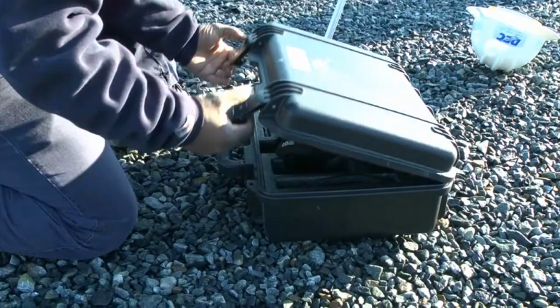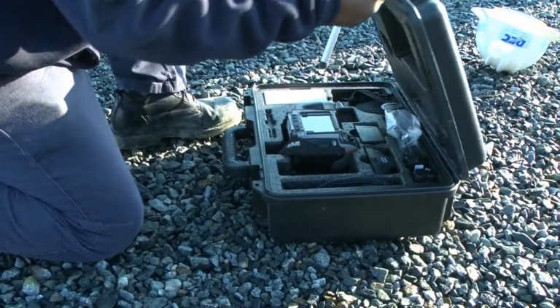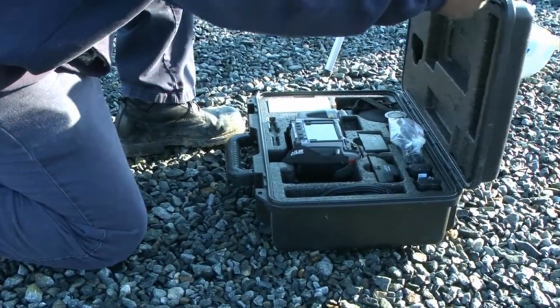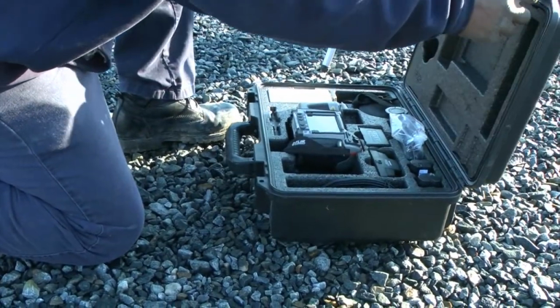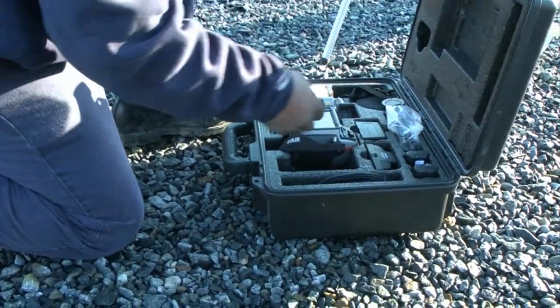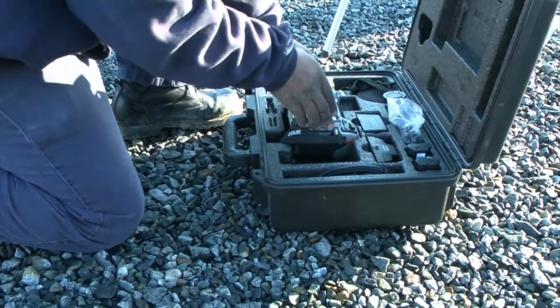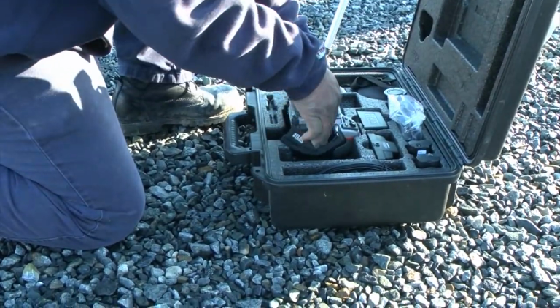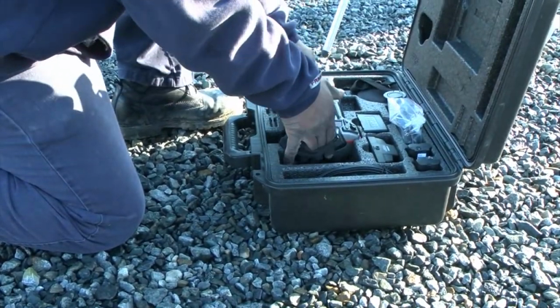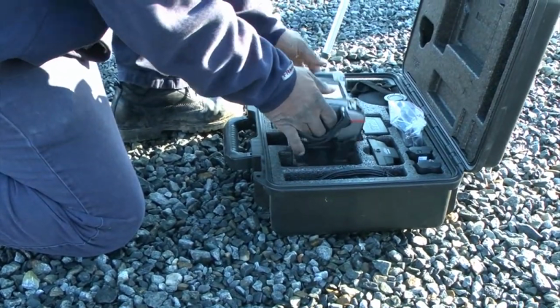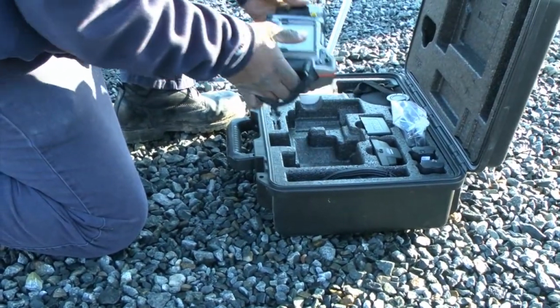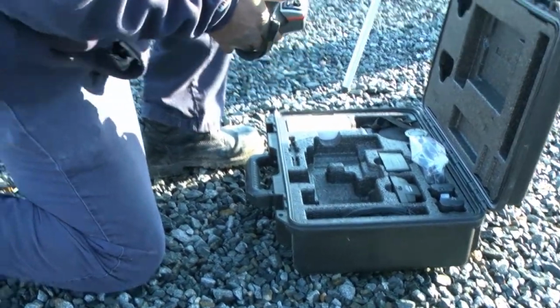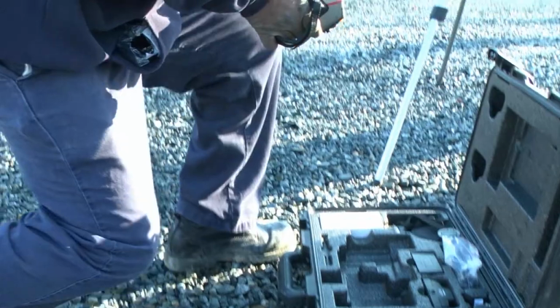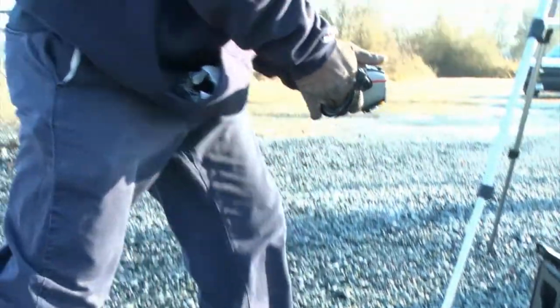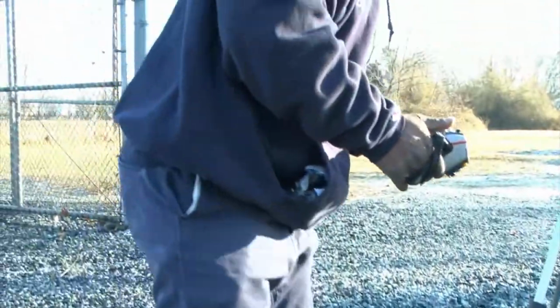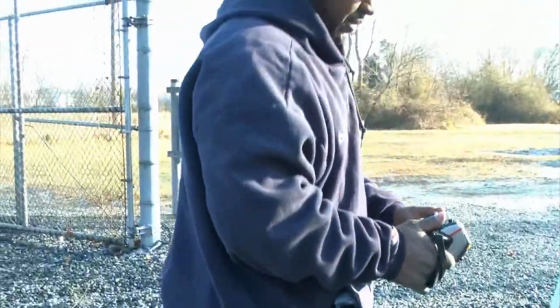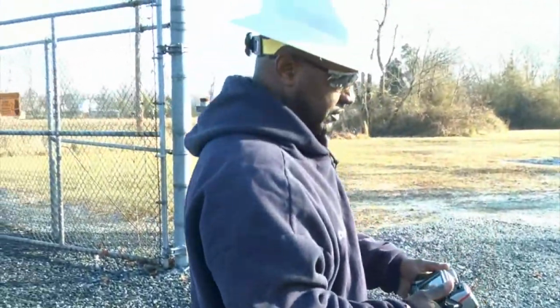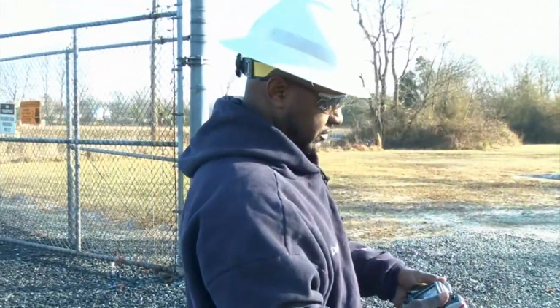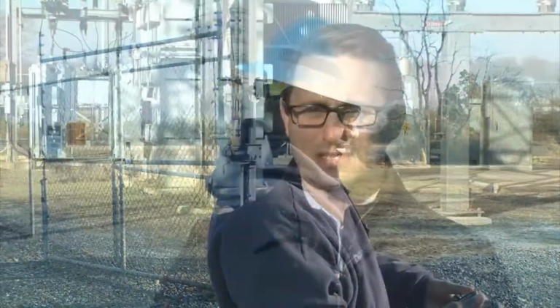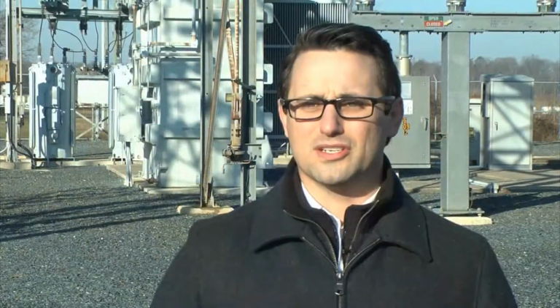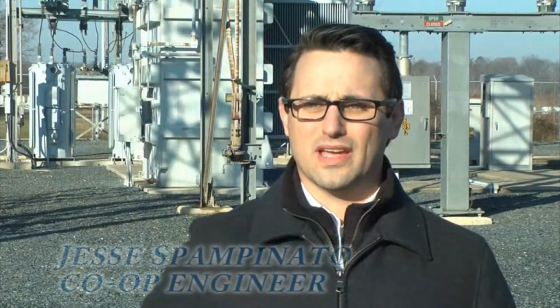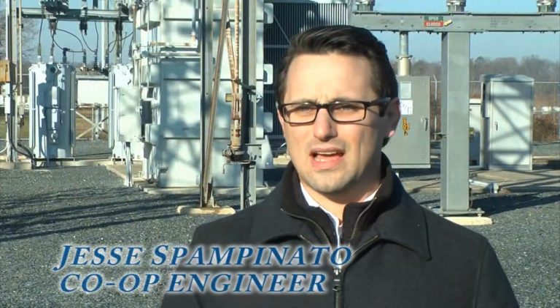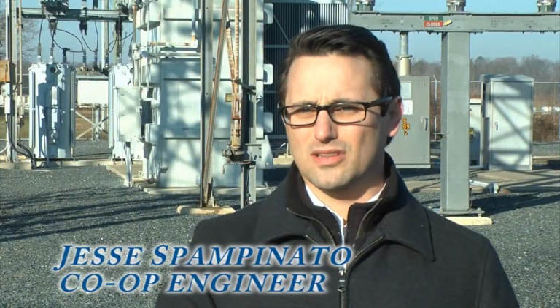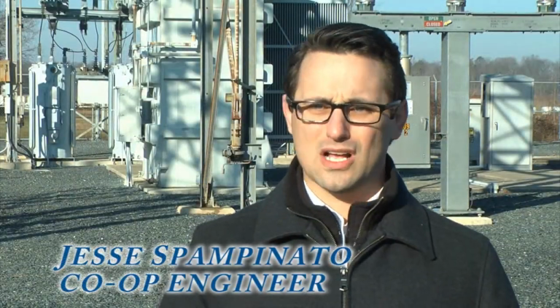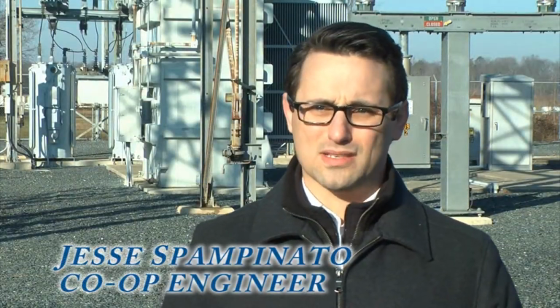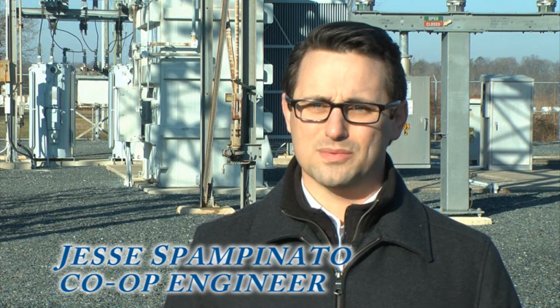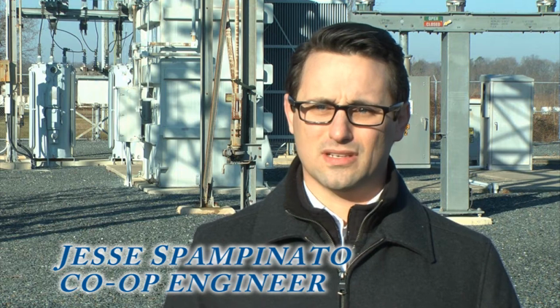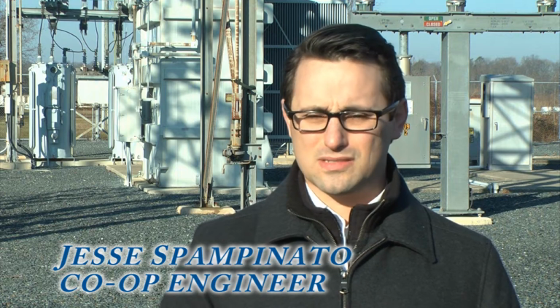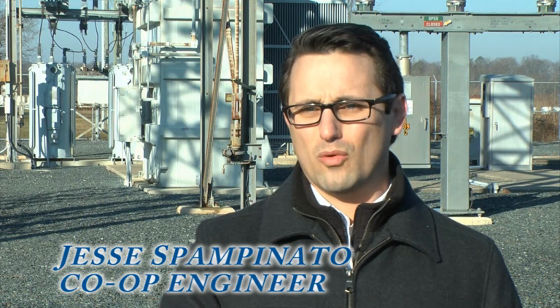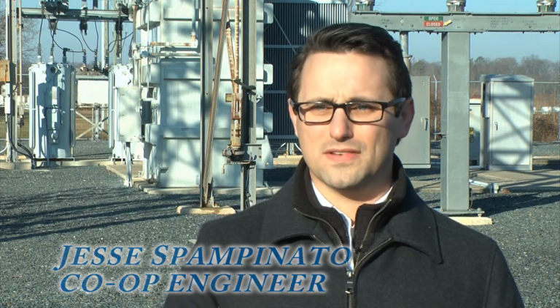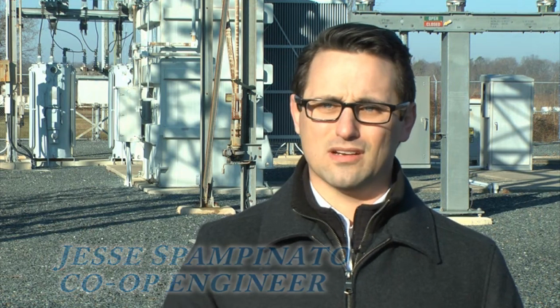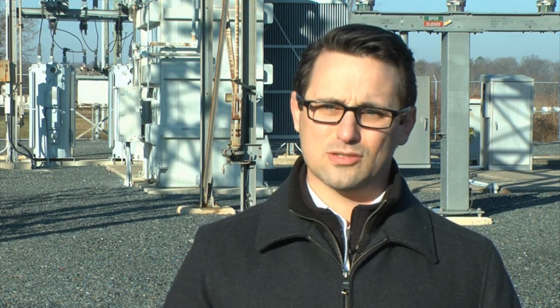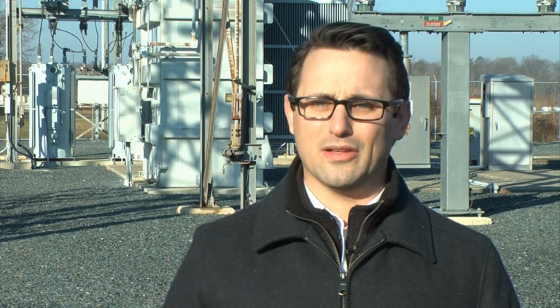Linemen and engineers scan power lines and equipment in substations with infrared cameras. Infrared scanning allows us to check the substation and look for hot spots — points of fatigue or potential failure.